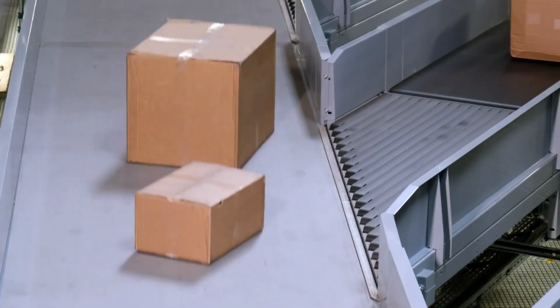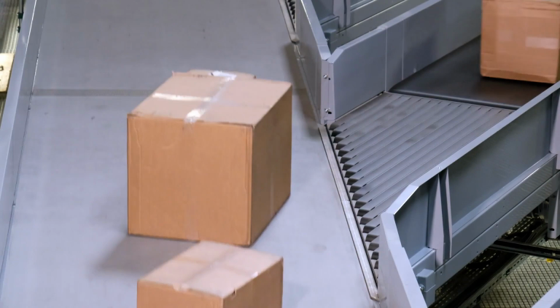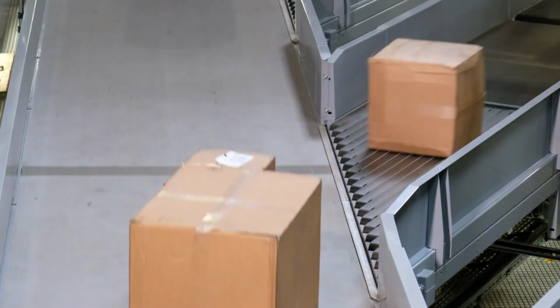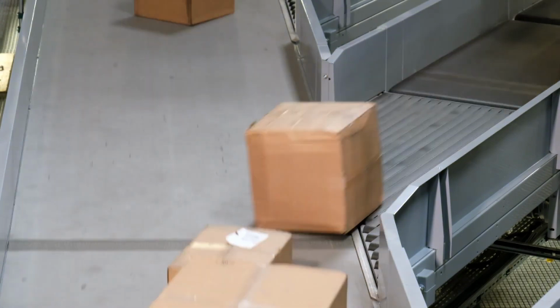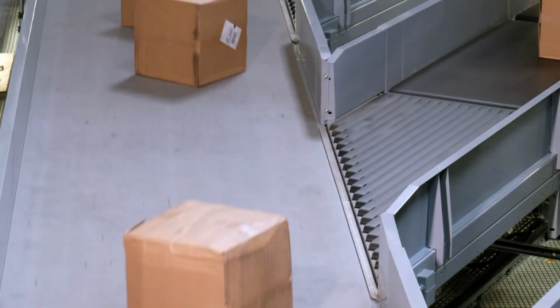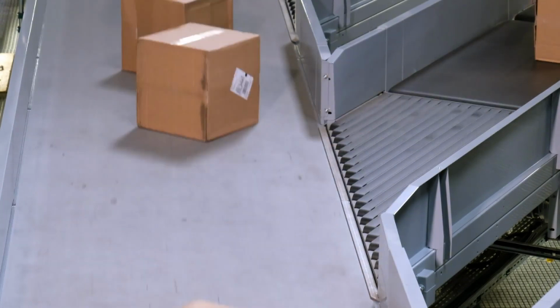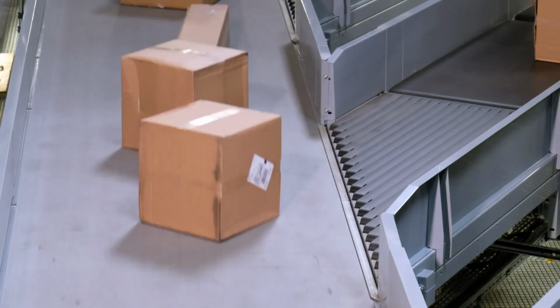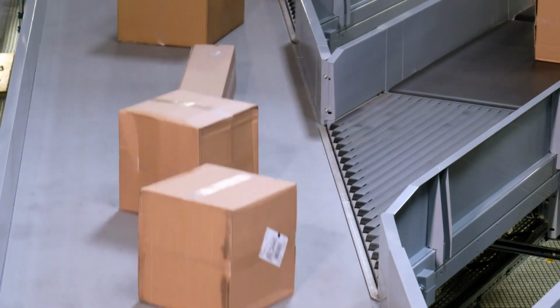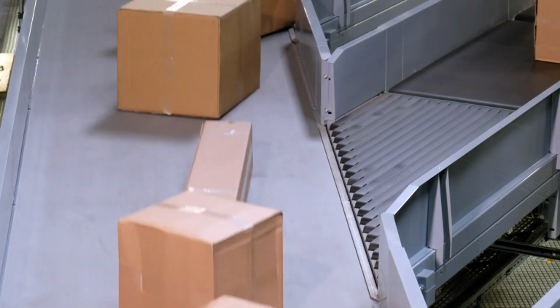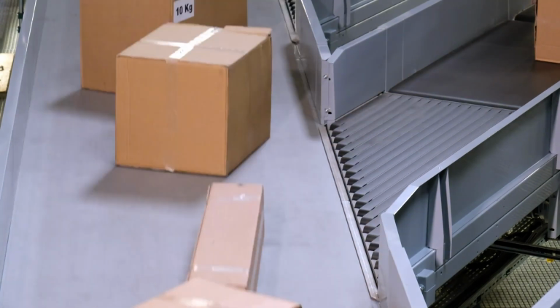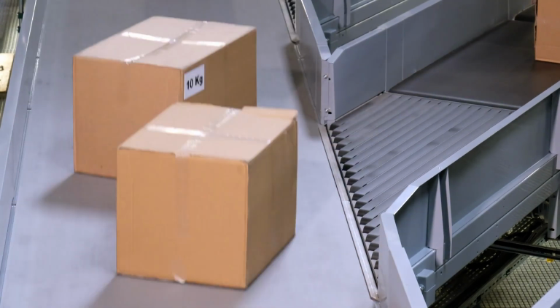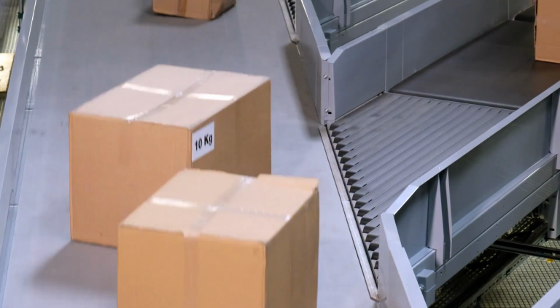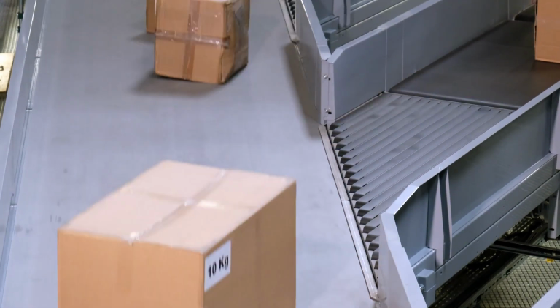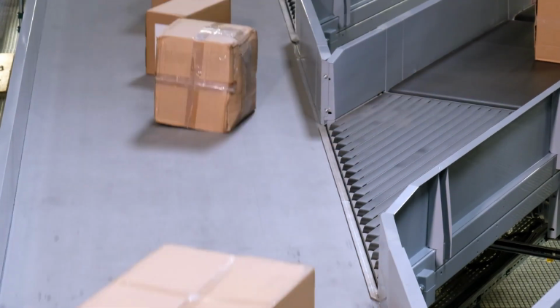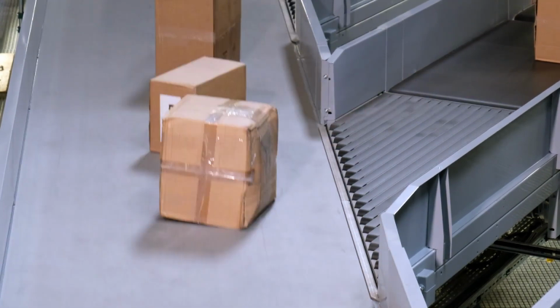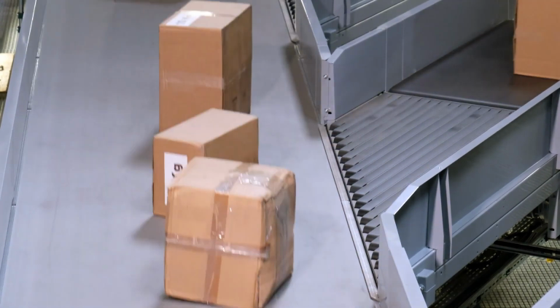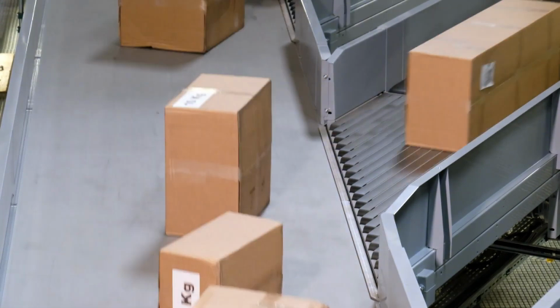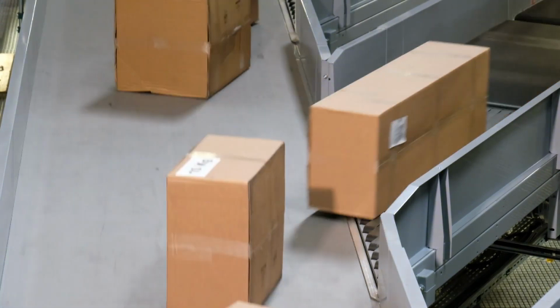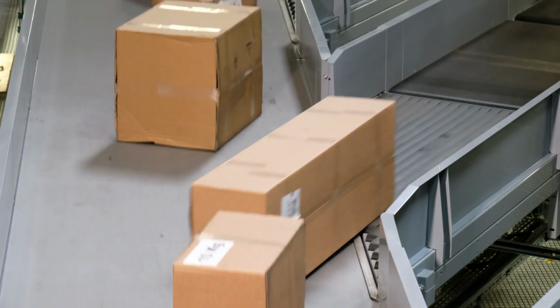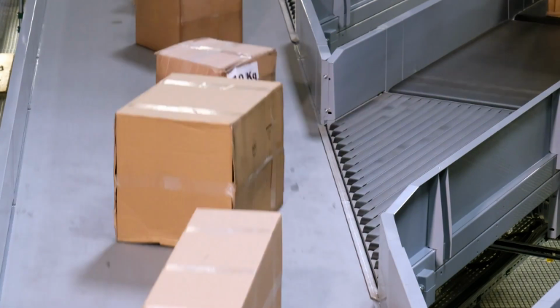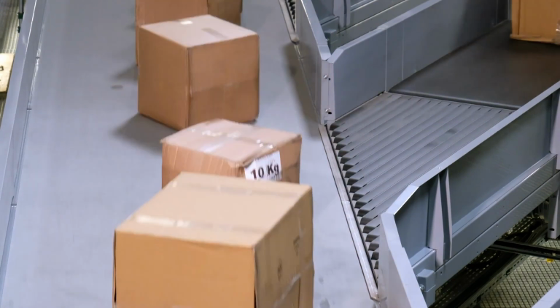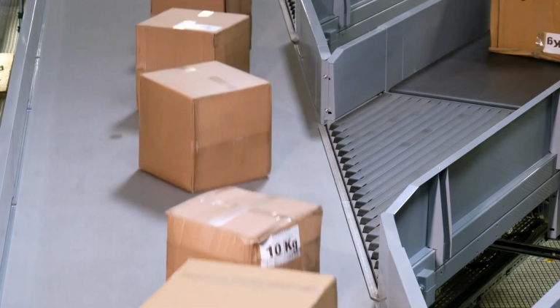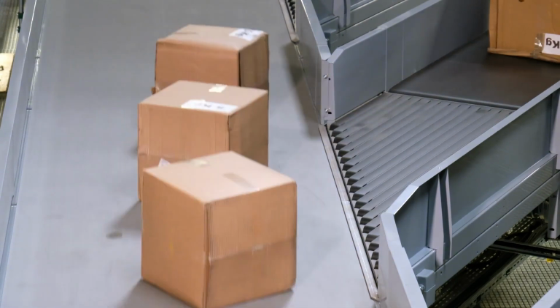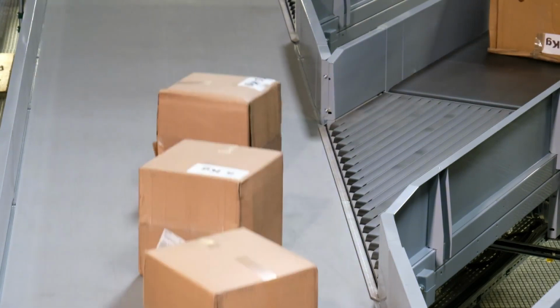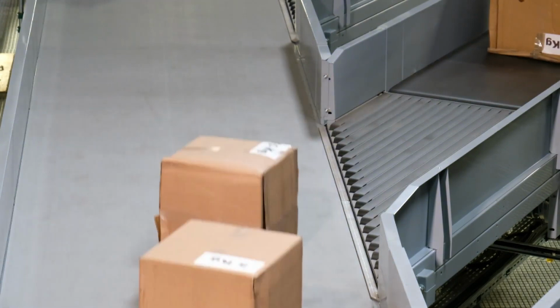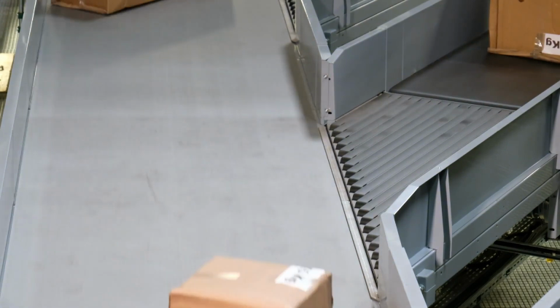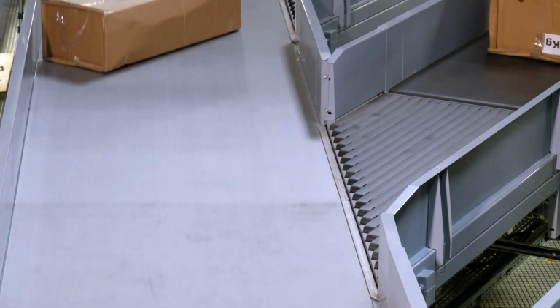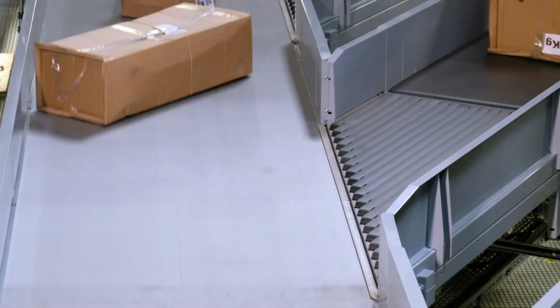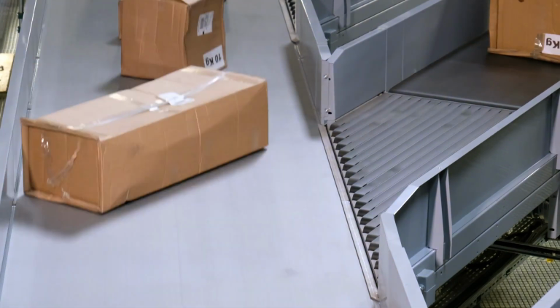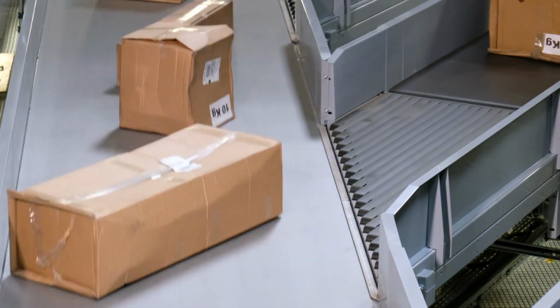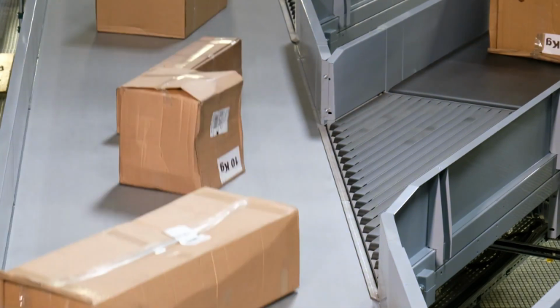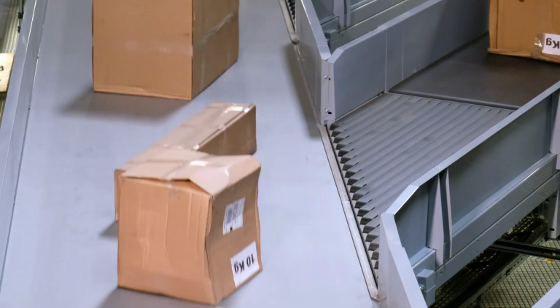Accumulation conveyors can remove the drive at will in specific segments, allowing packages to stop or collect at merges, palletizers, or sortation.